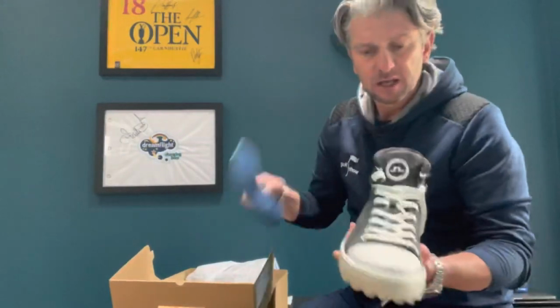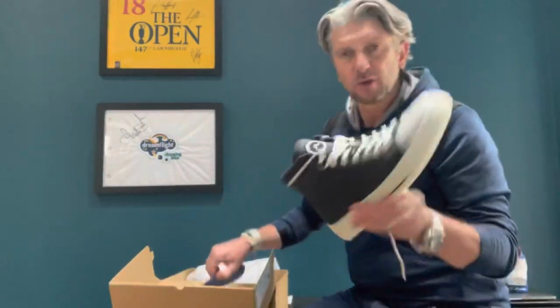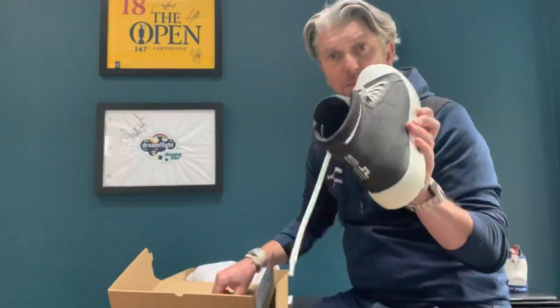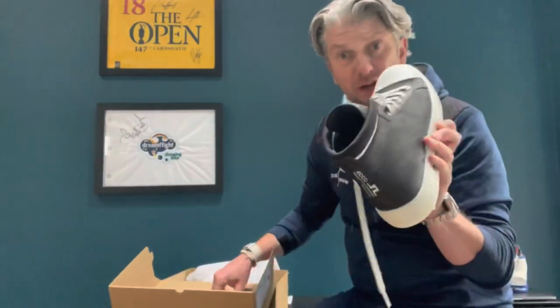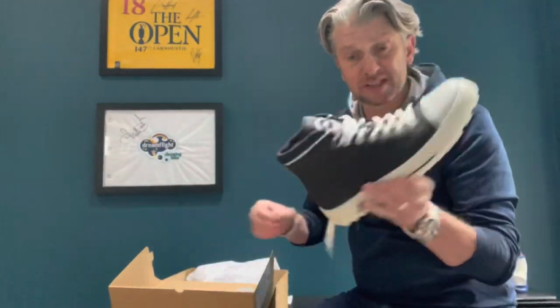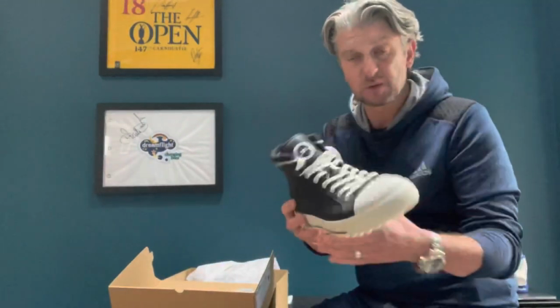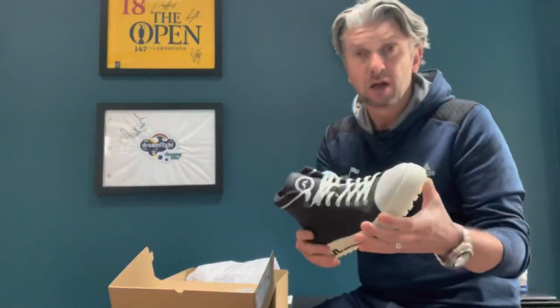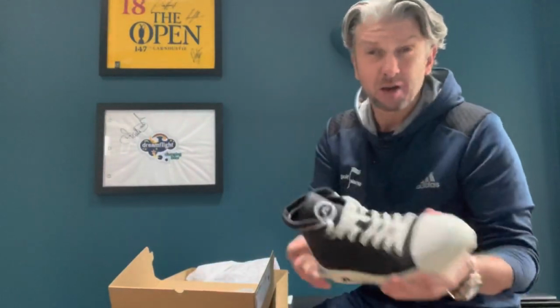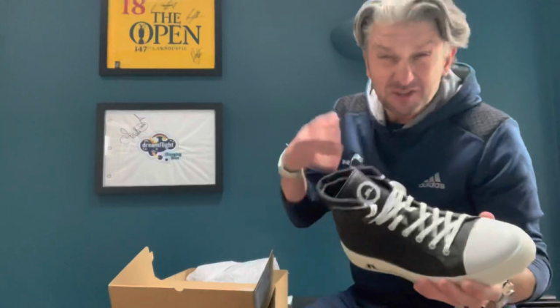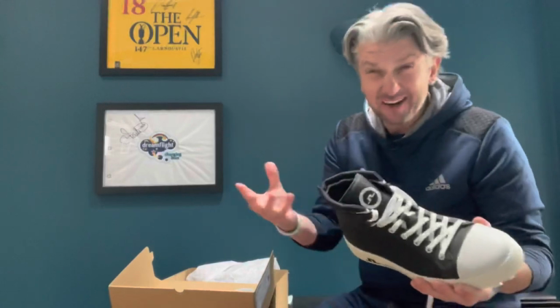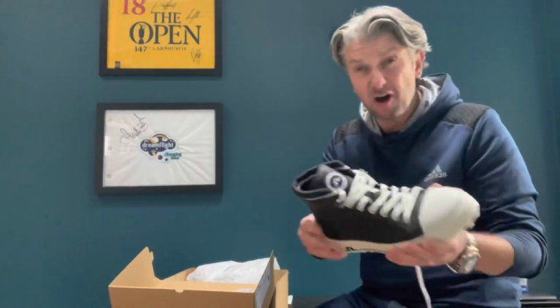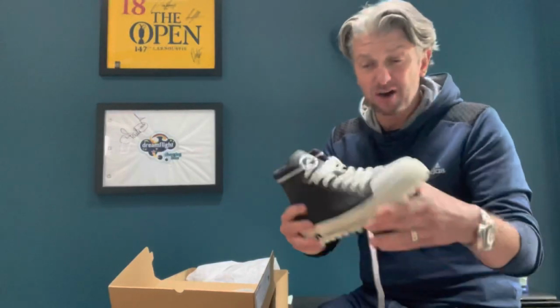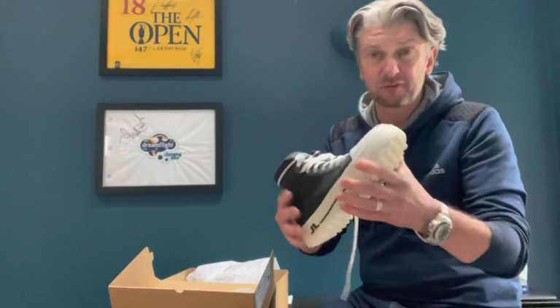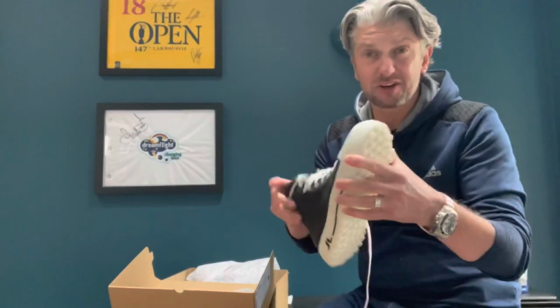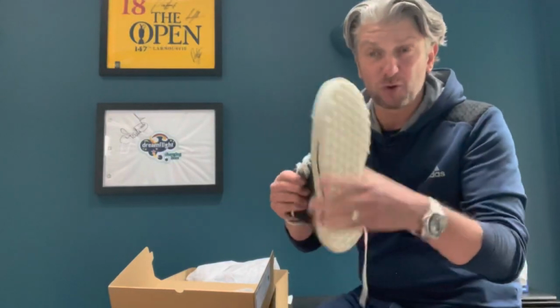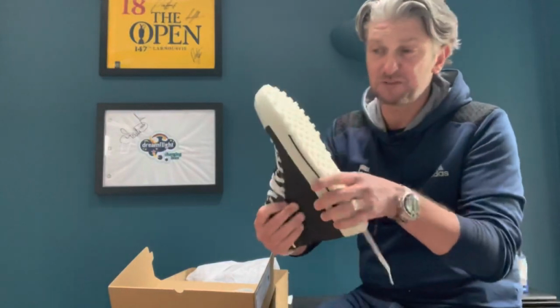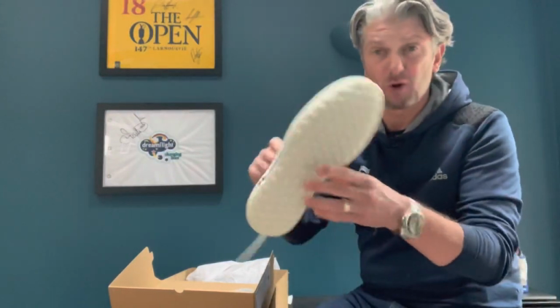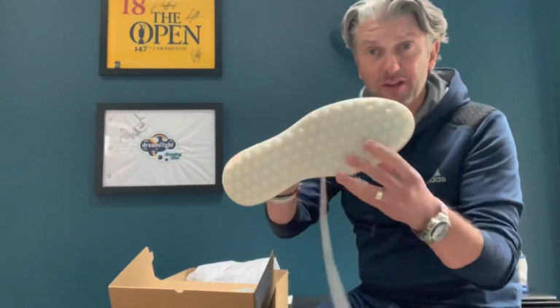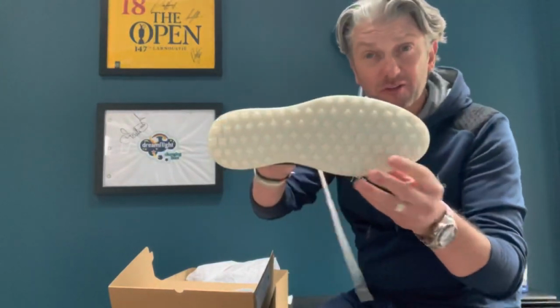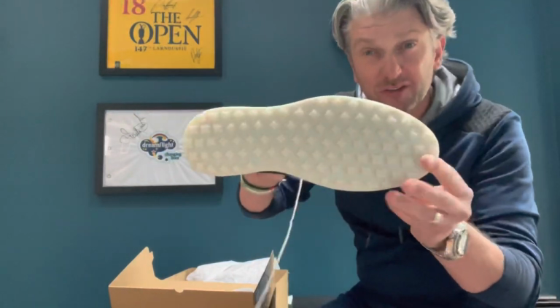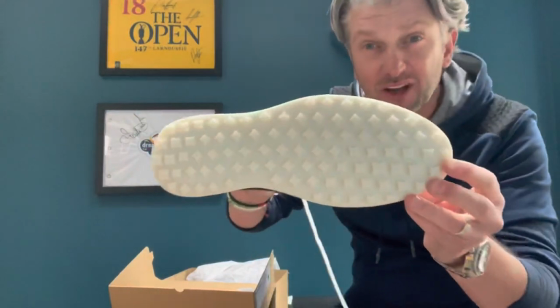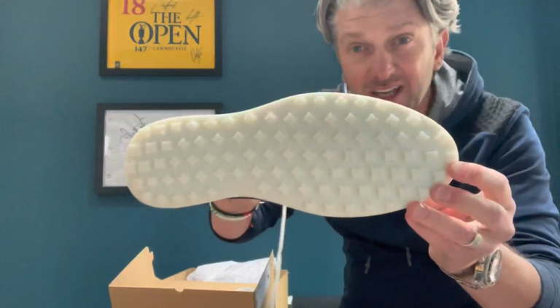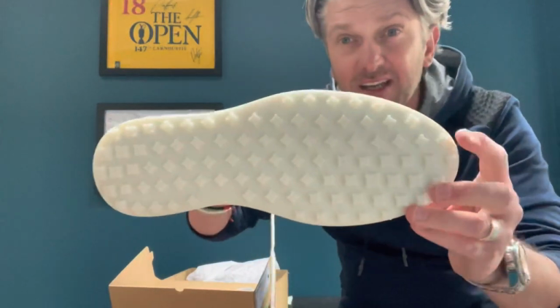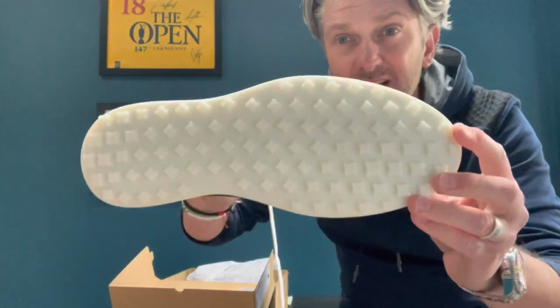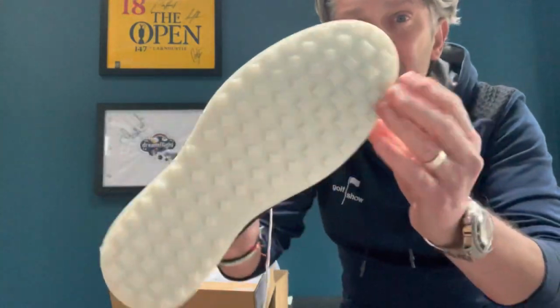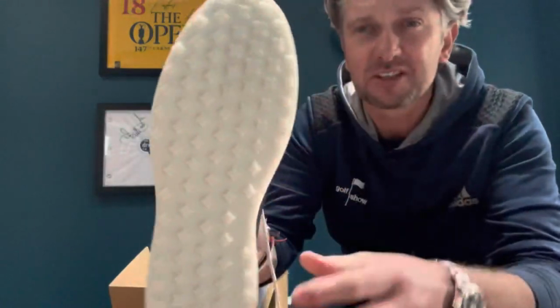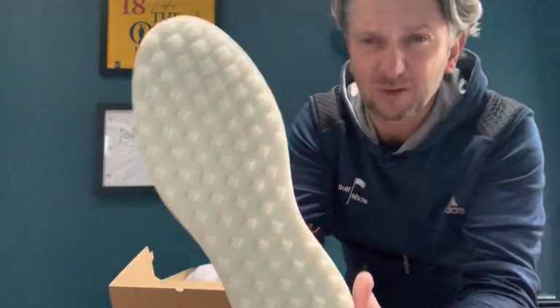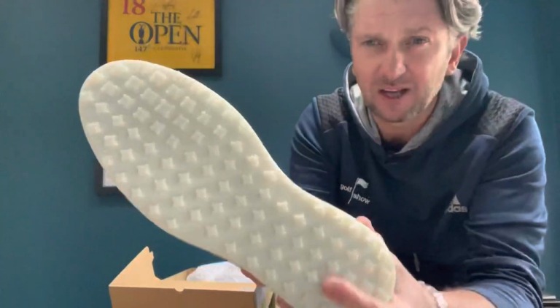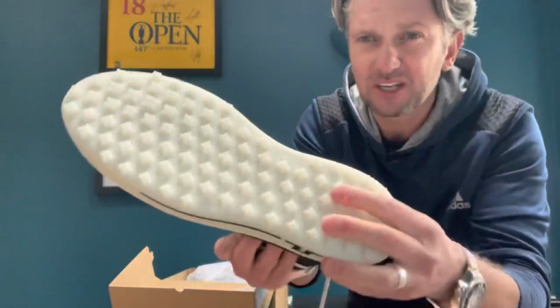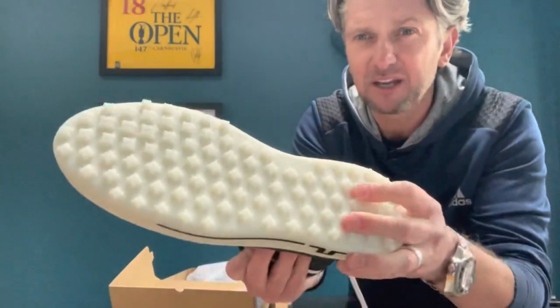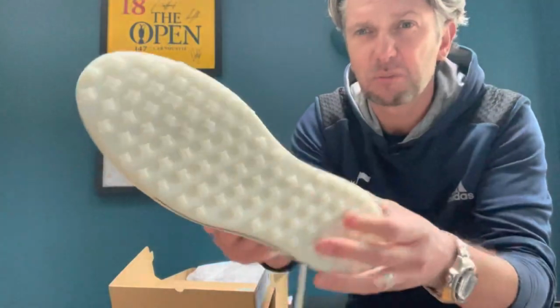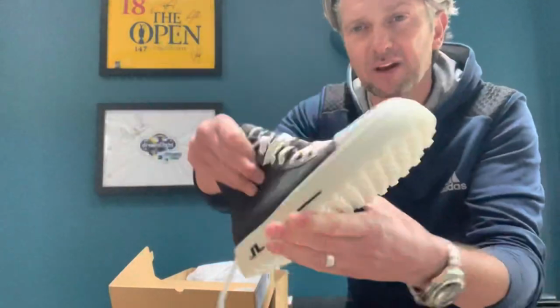If you want it to be a bit wider fitting as well — I'm a sort of nine and a half, I've gone for a size 44 in the continental sizing. Nice sole there — I'm going to get plenty of grip off there.